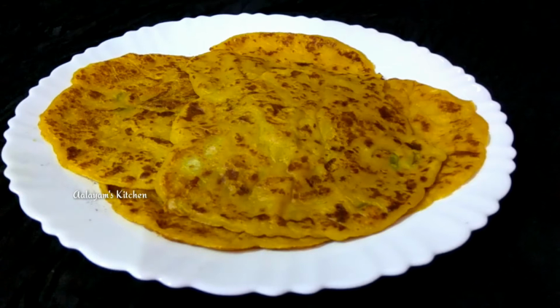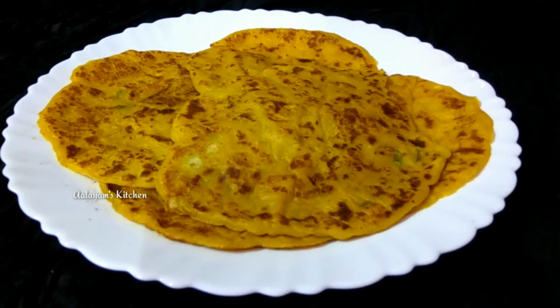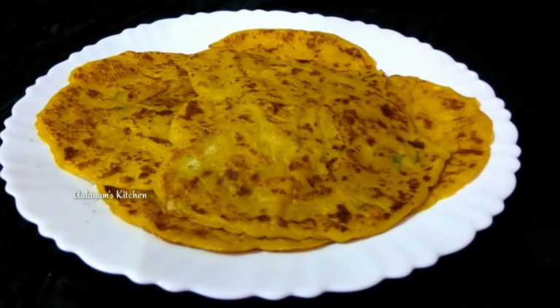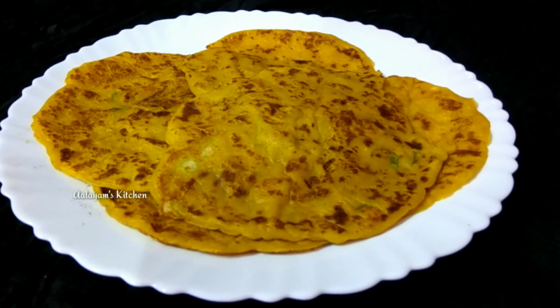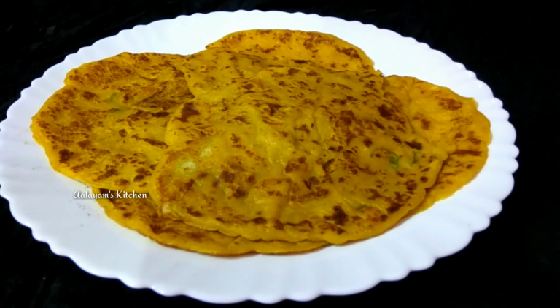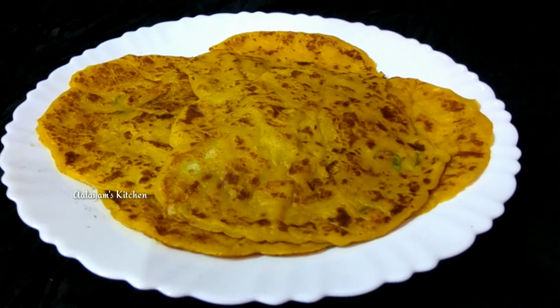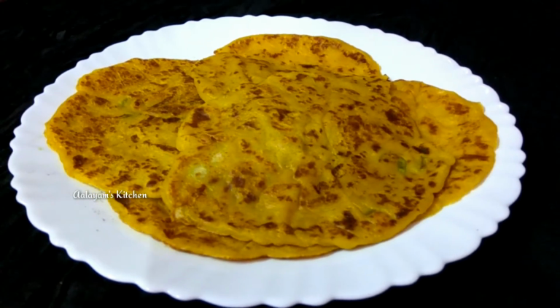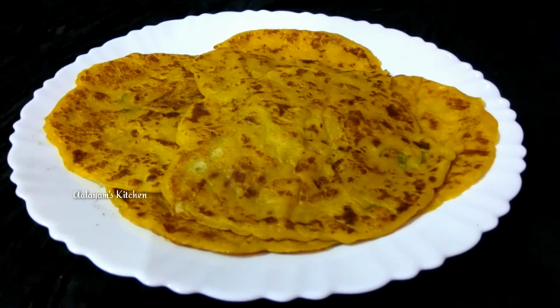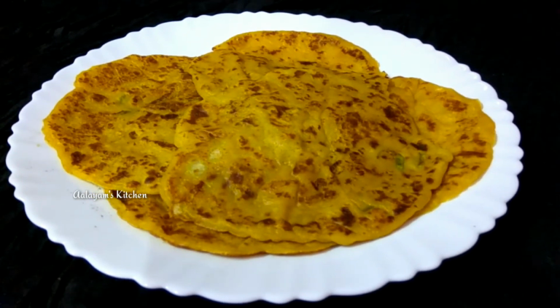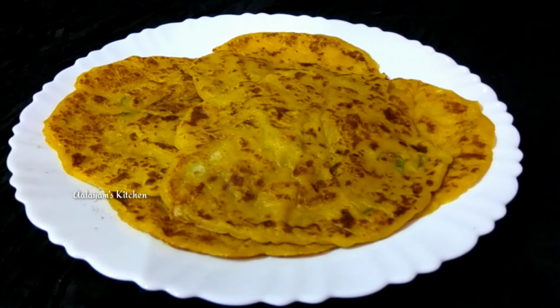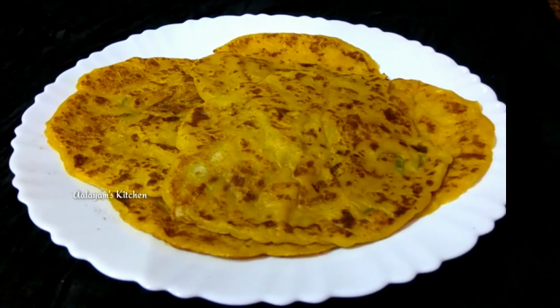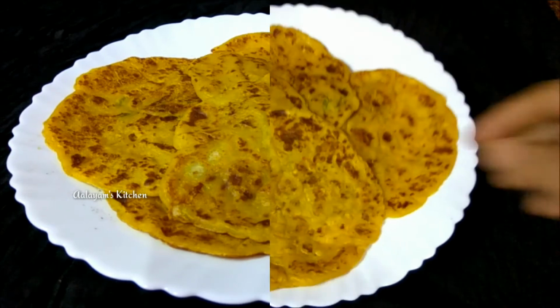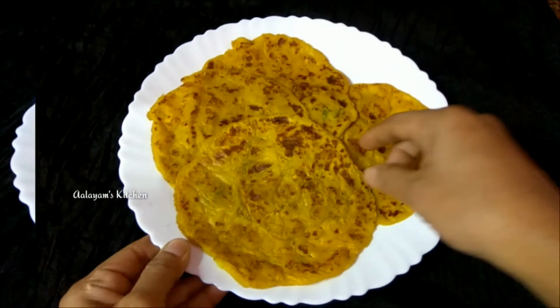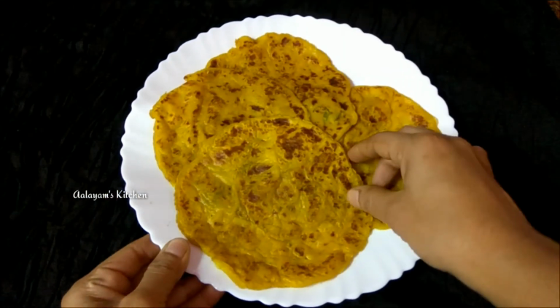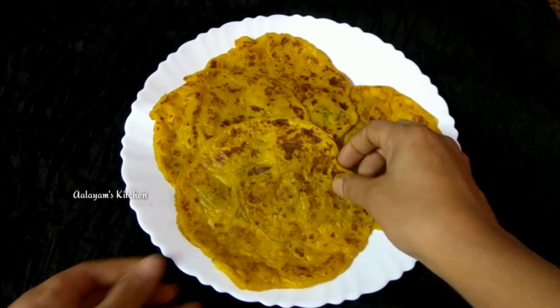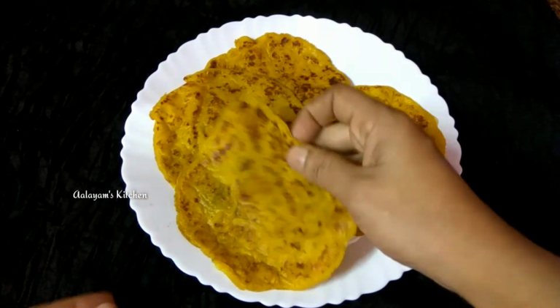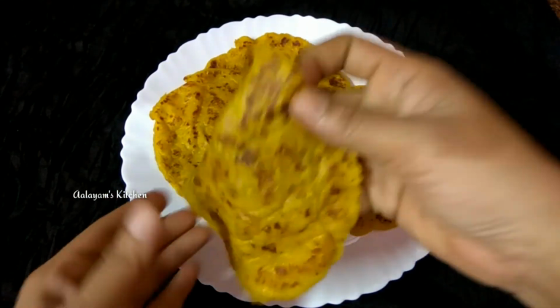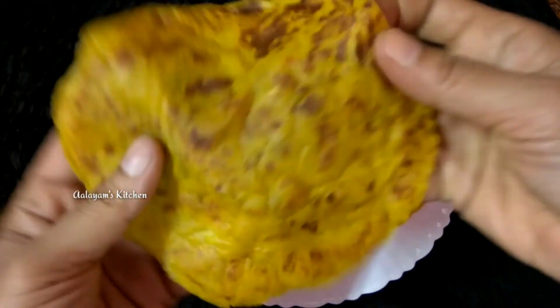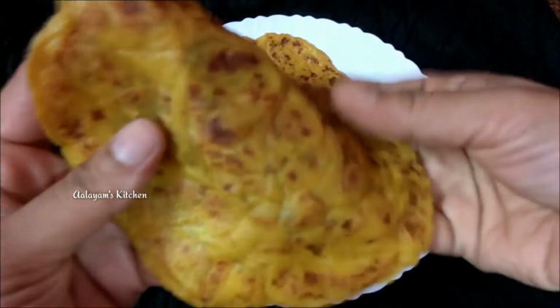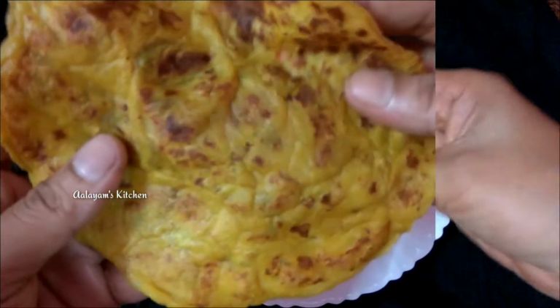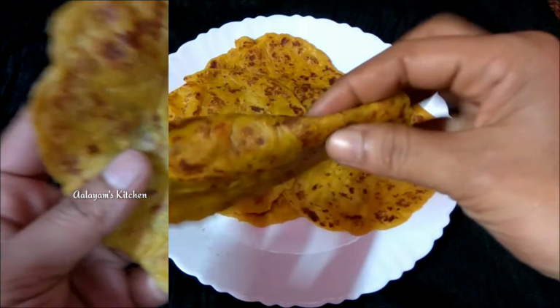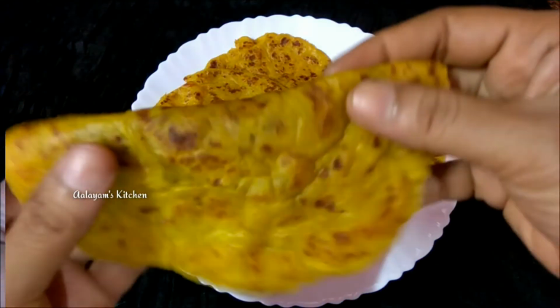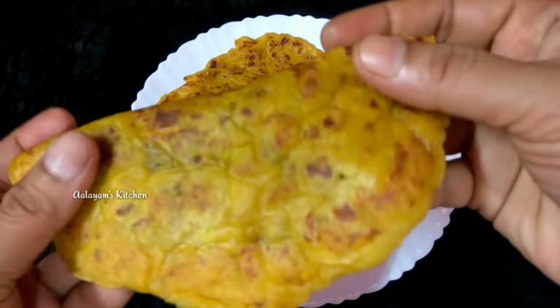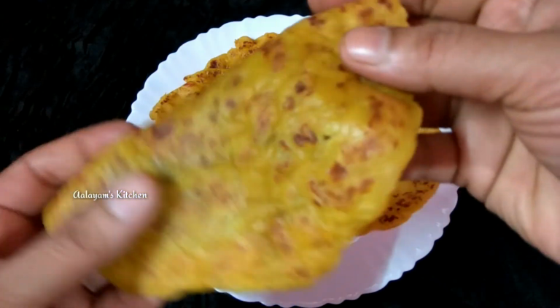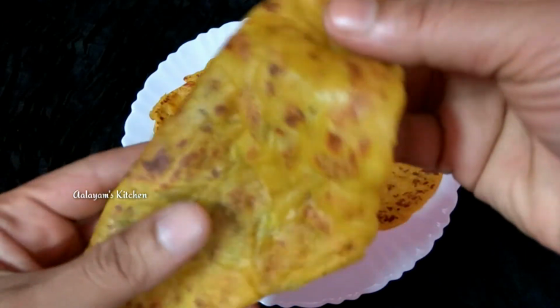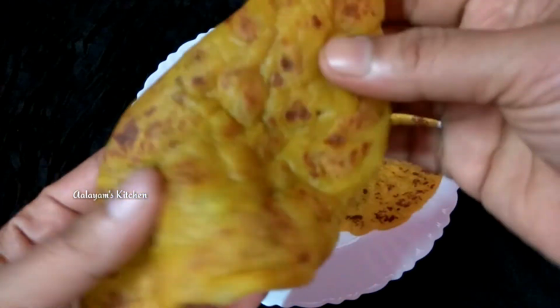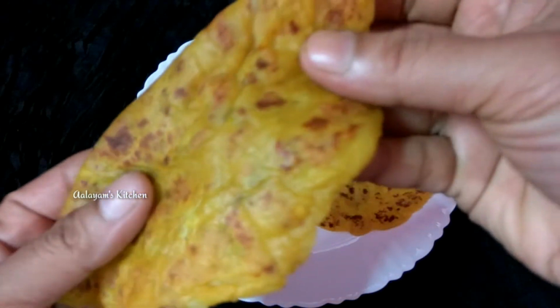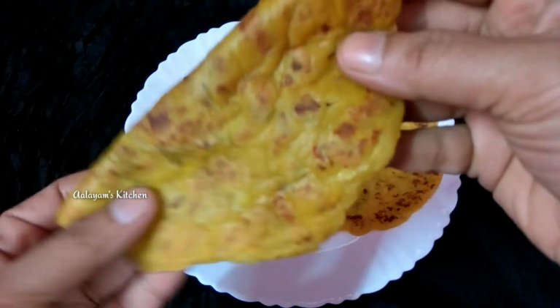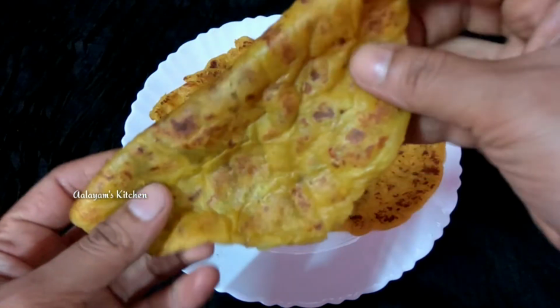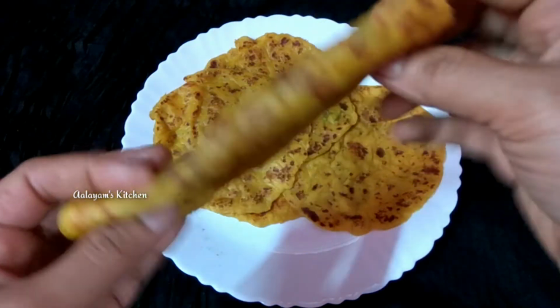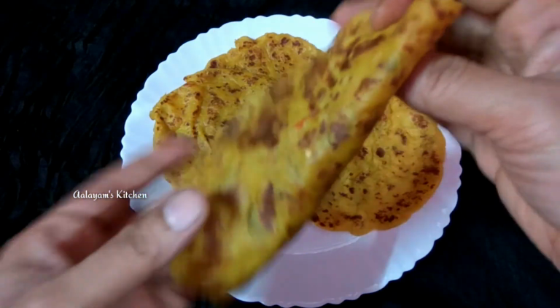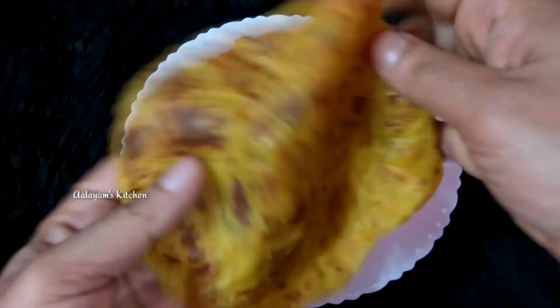Hi friends, we have a recipe that is ready for the very best meal.